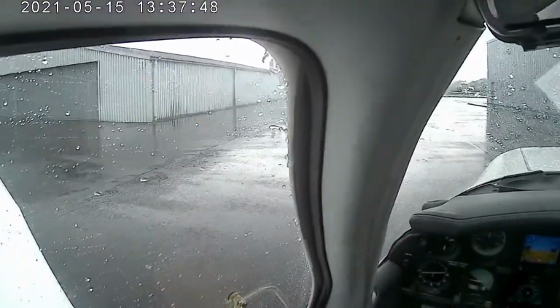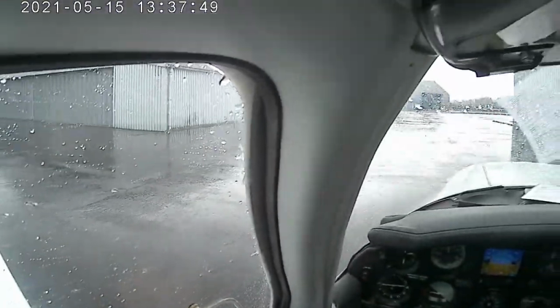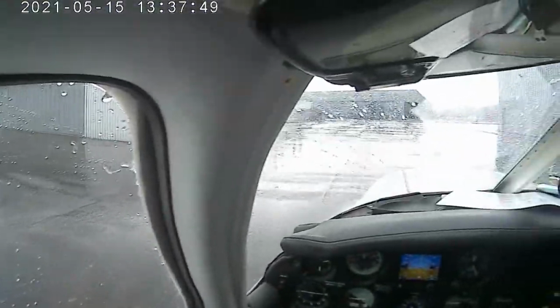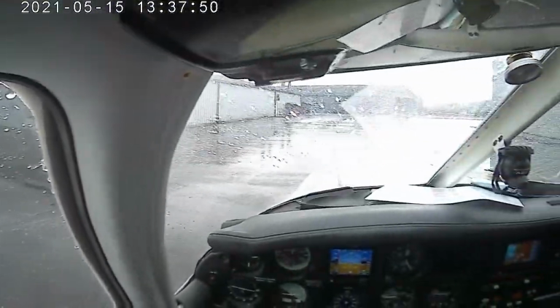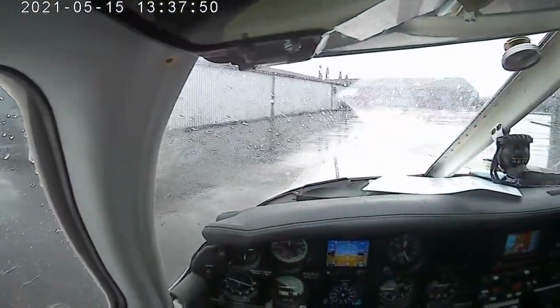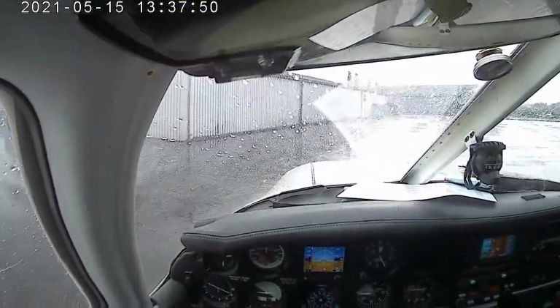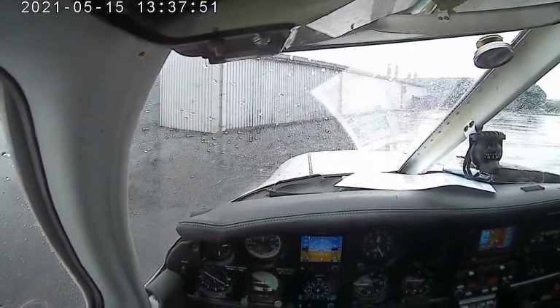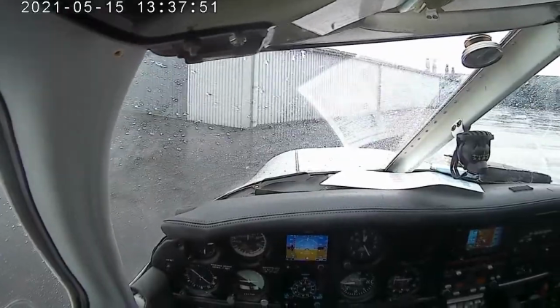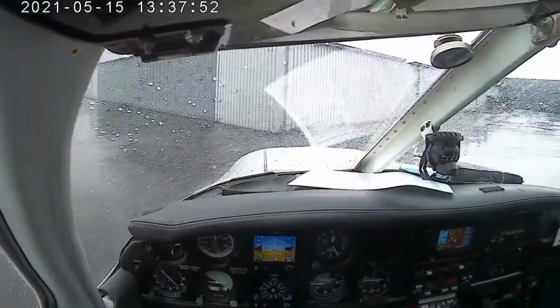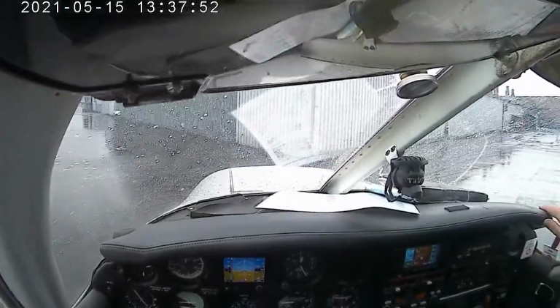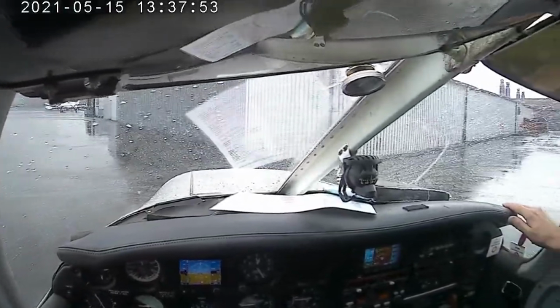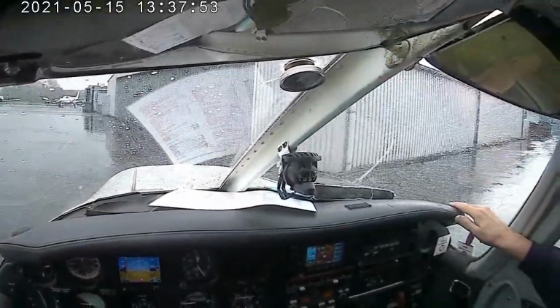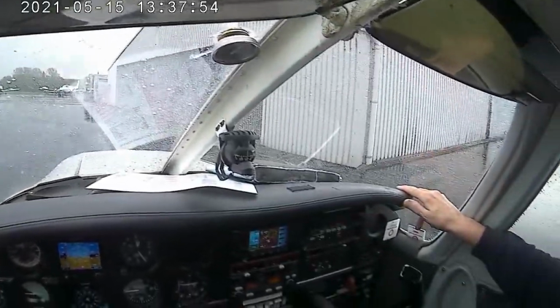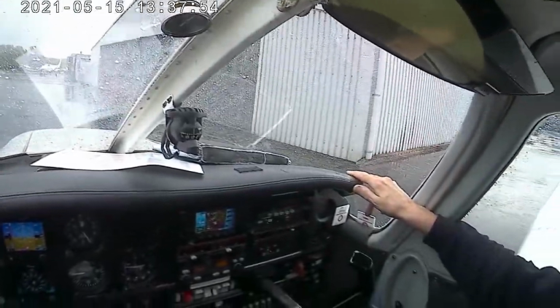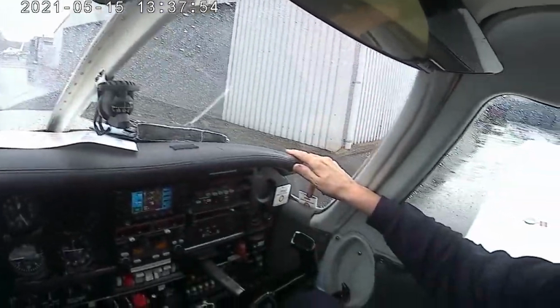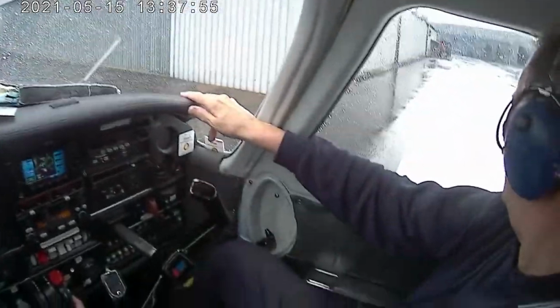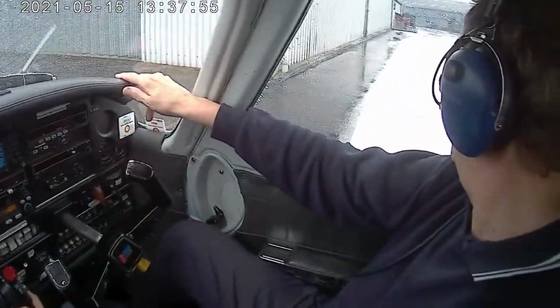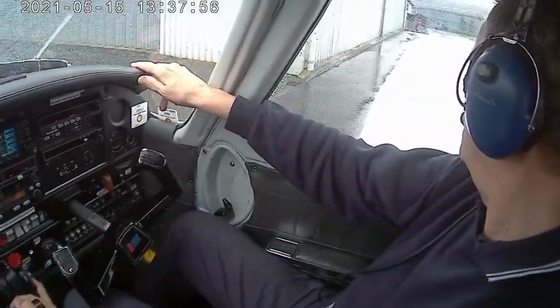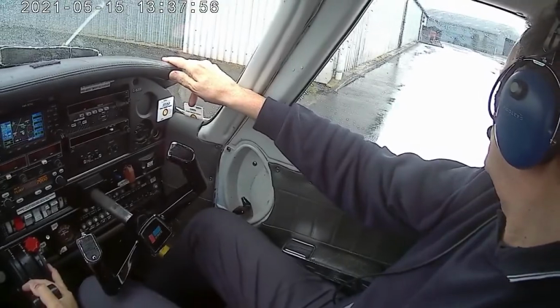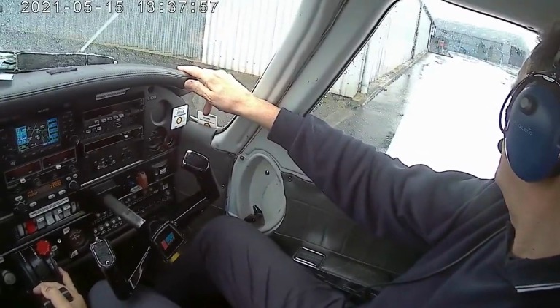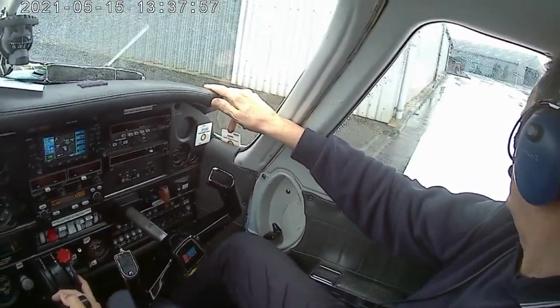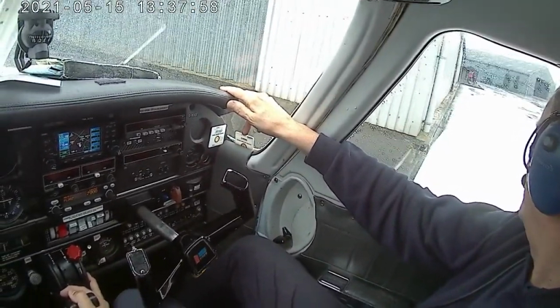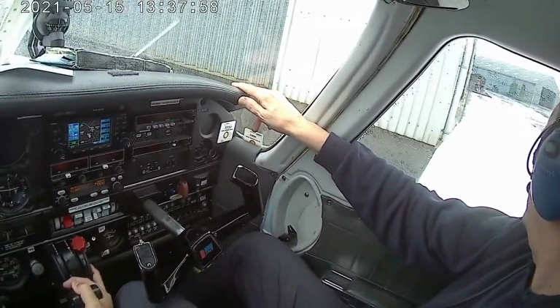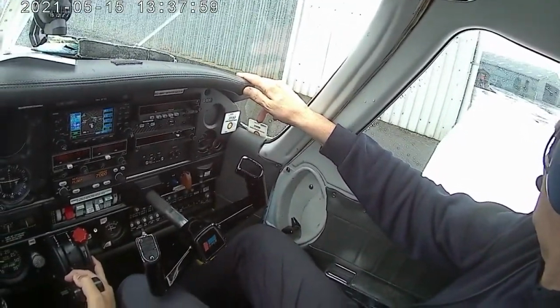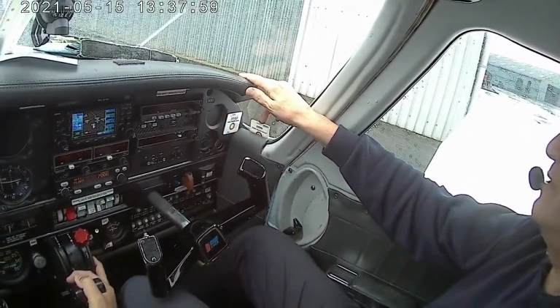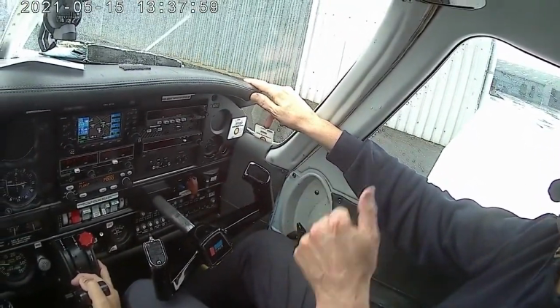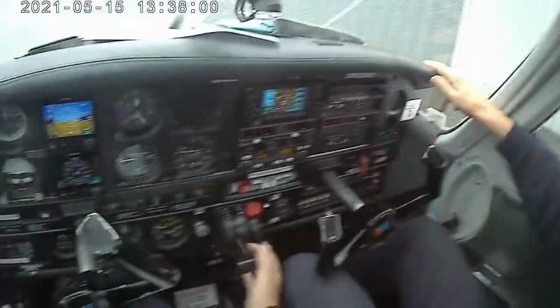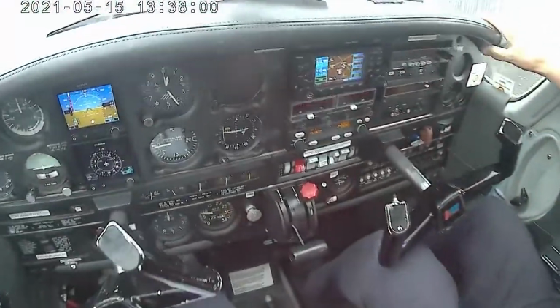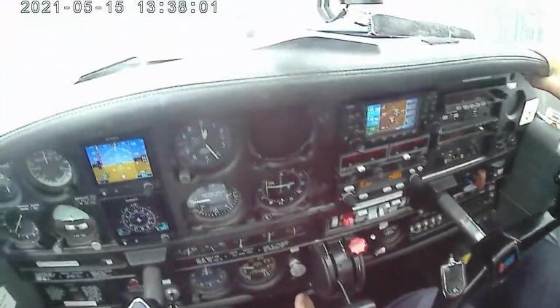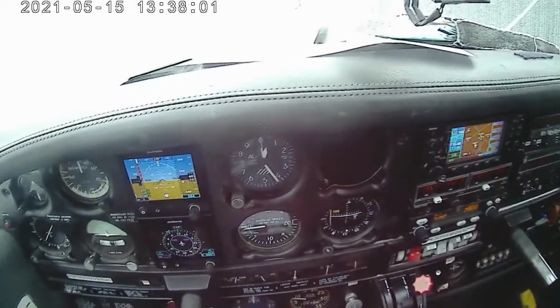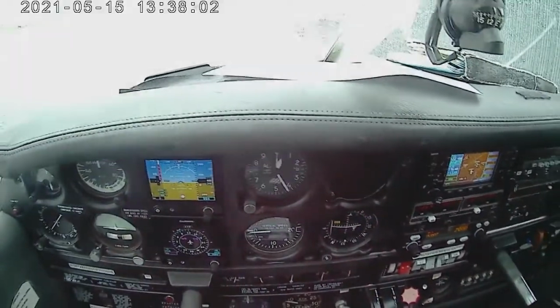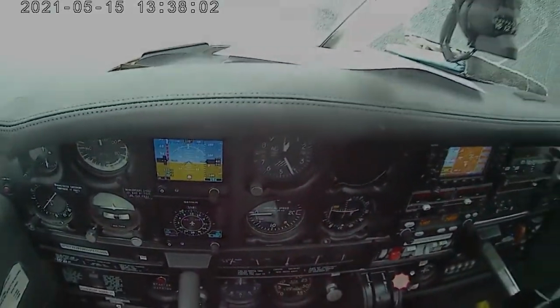Right, a bit closer. Closer — that's it. And left now, nice and slowly. That's perfect, yeah, that's good. We'll stop there.